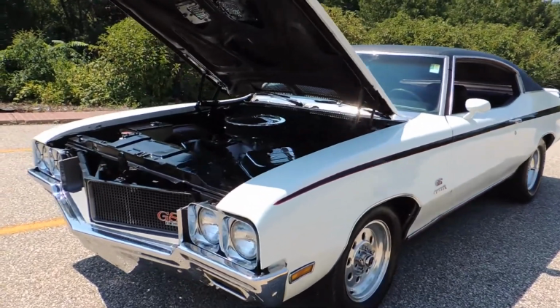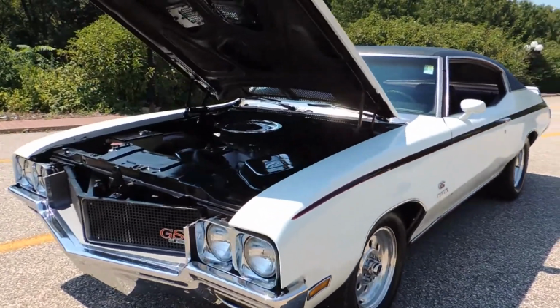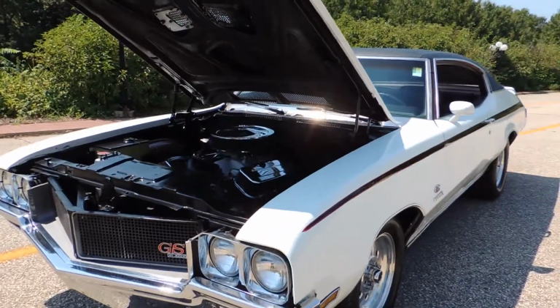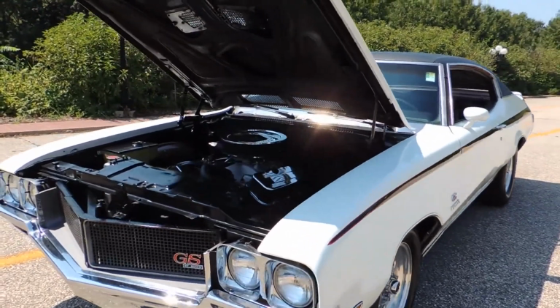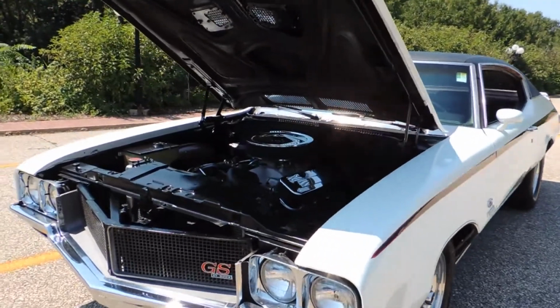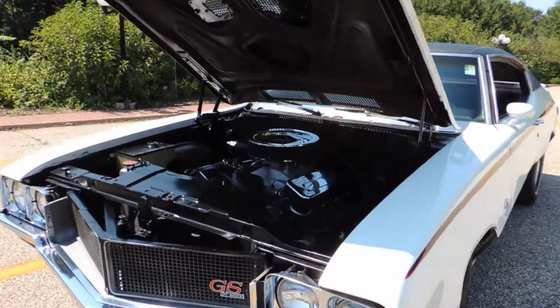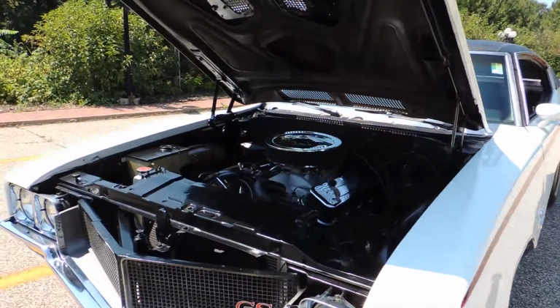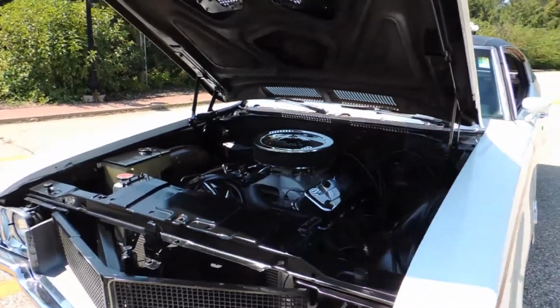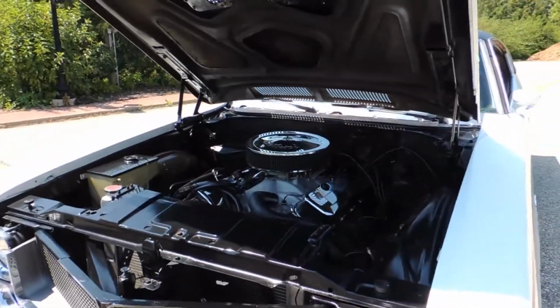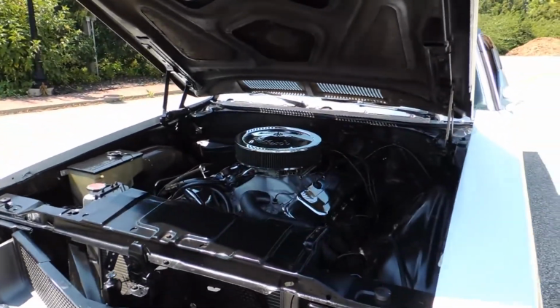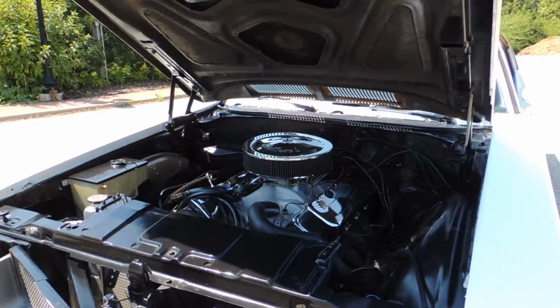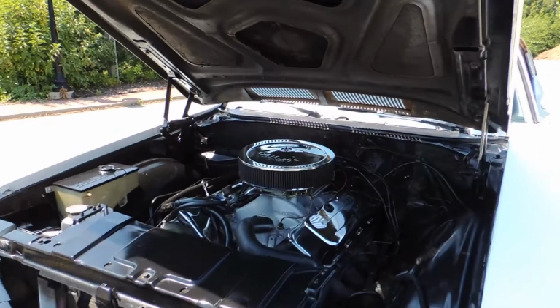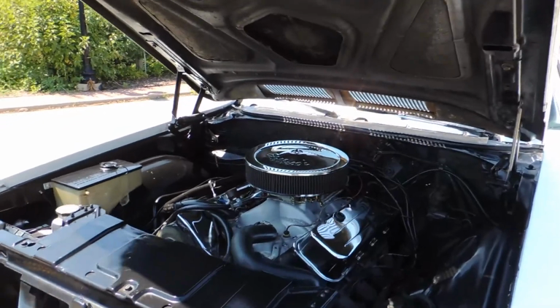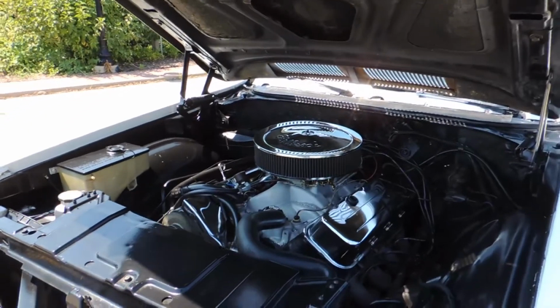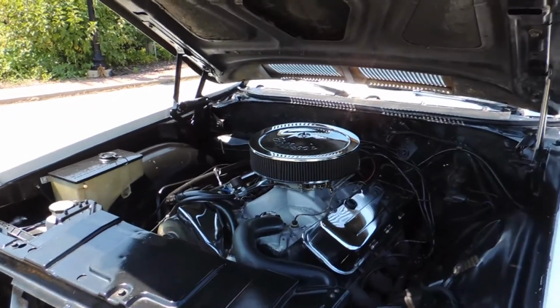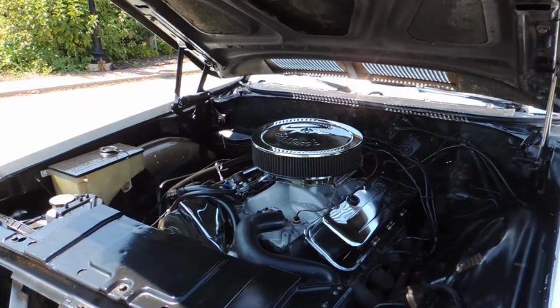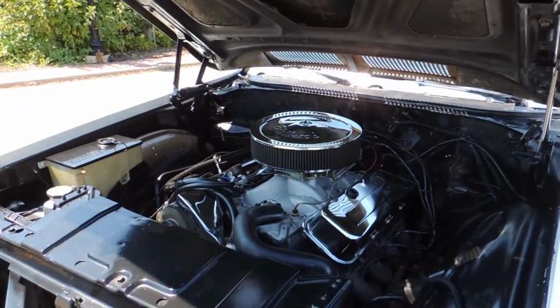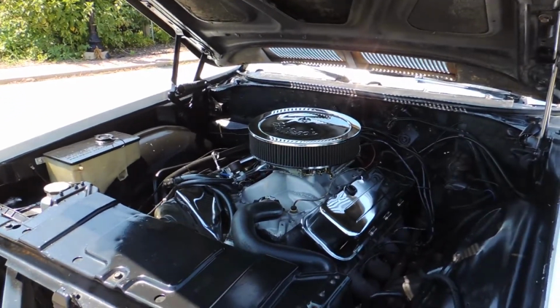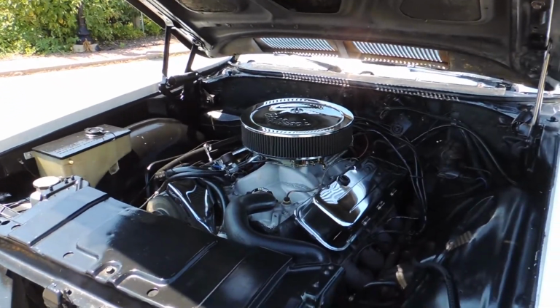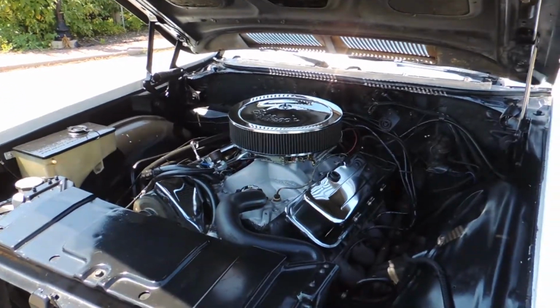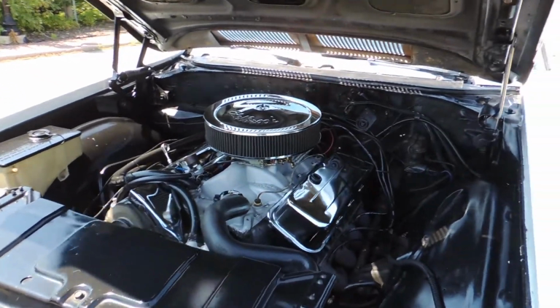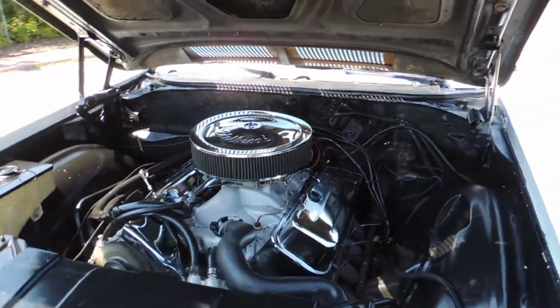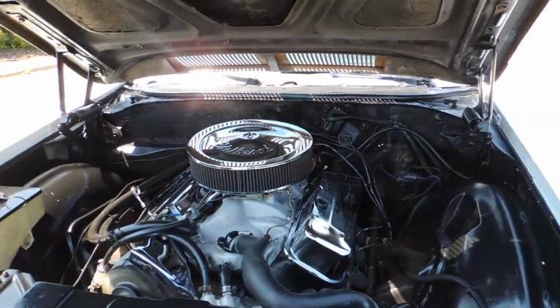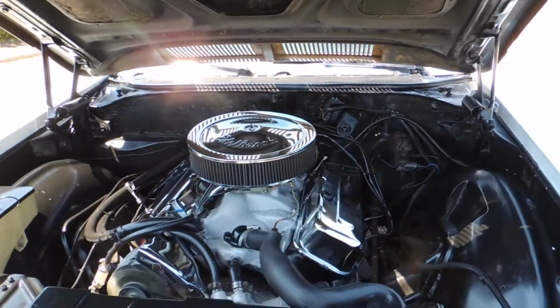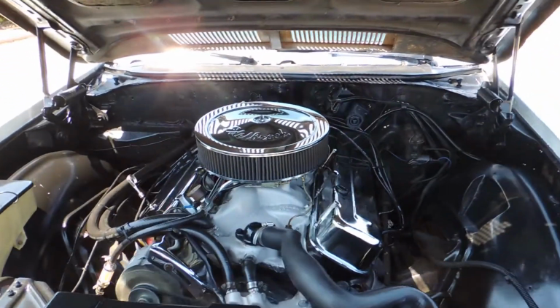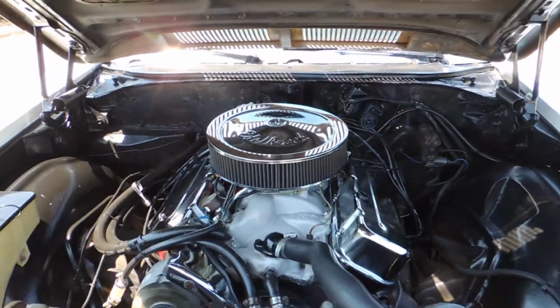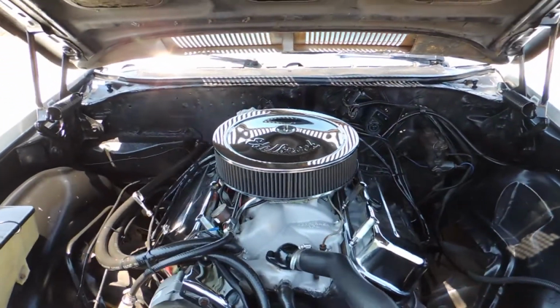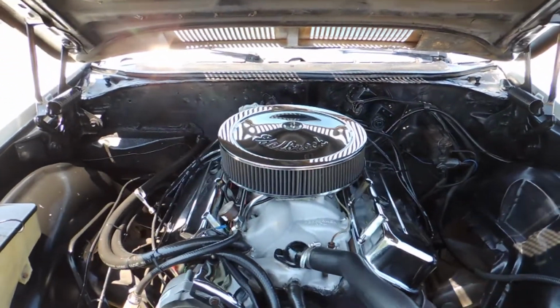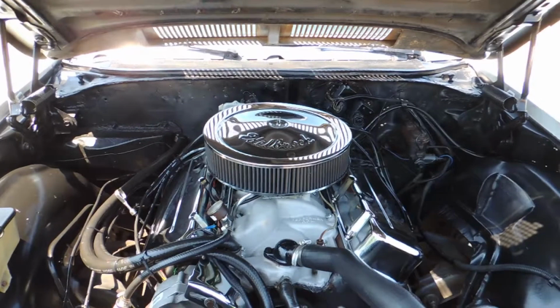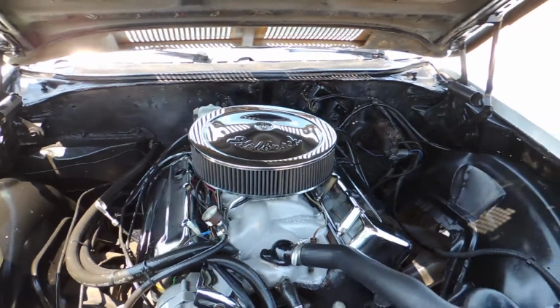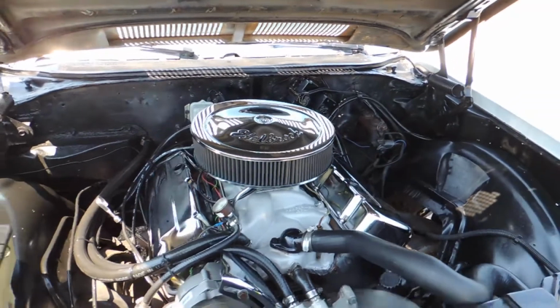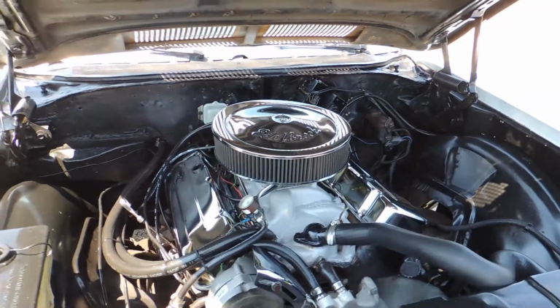The original engine is gone and it is now powered by a 468 Chevy big block. It's got chrome valve covers.